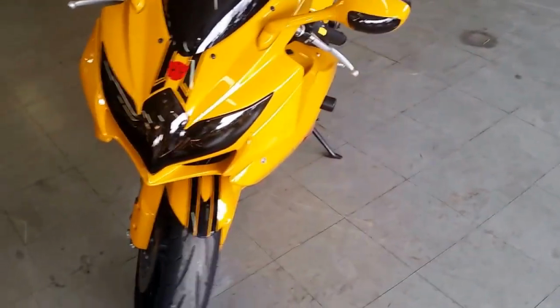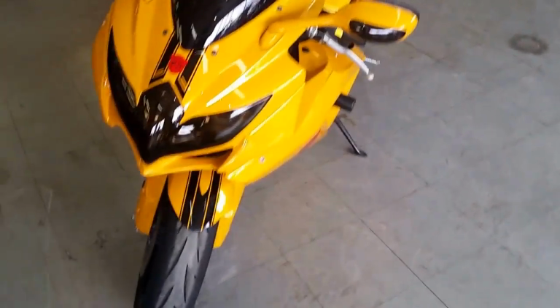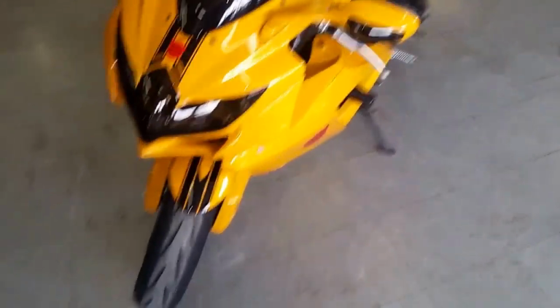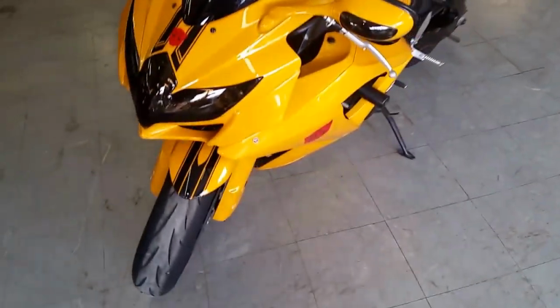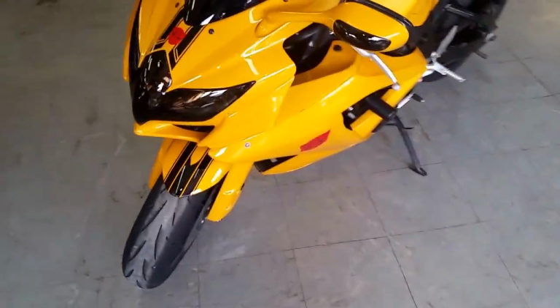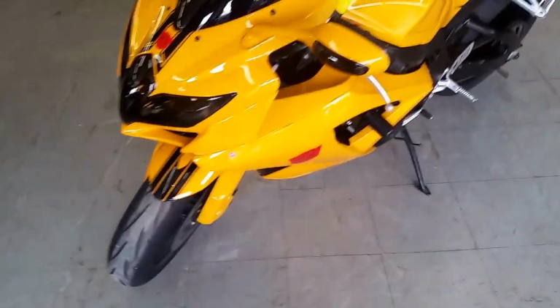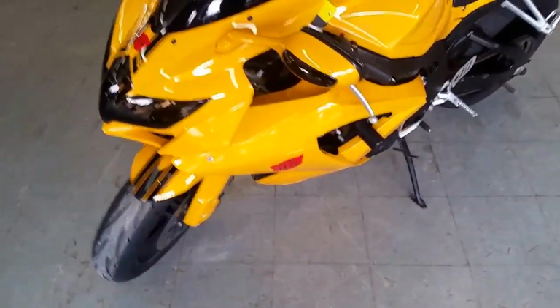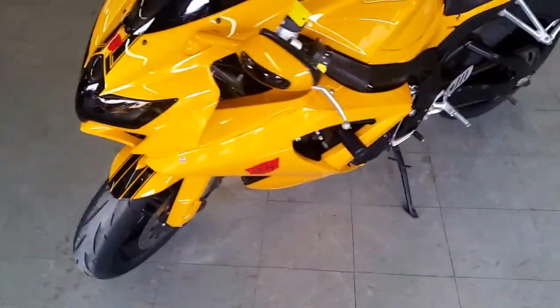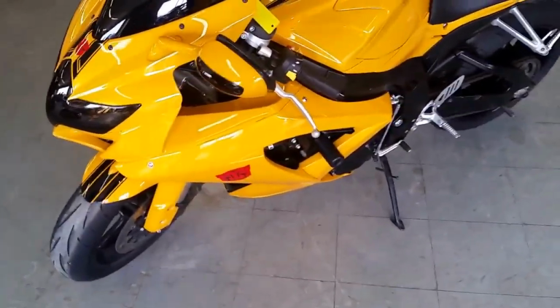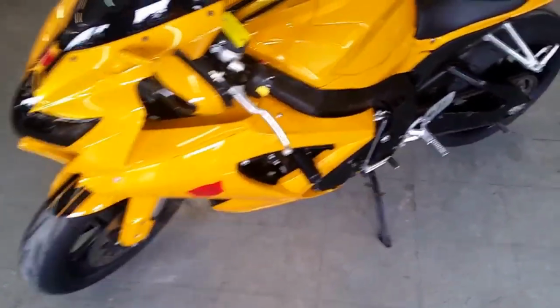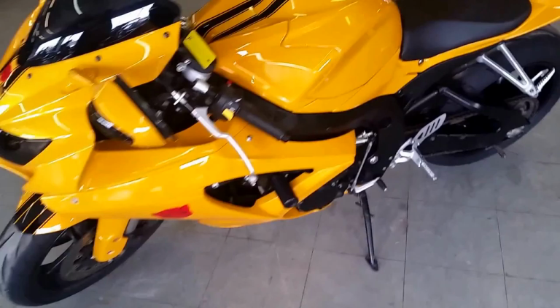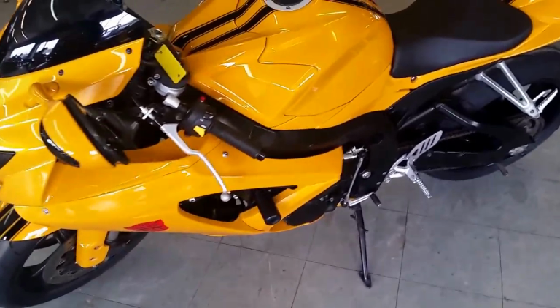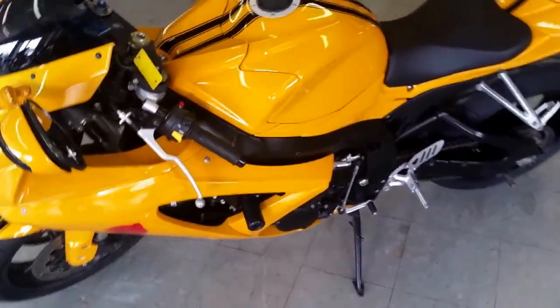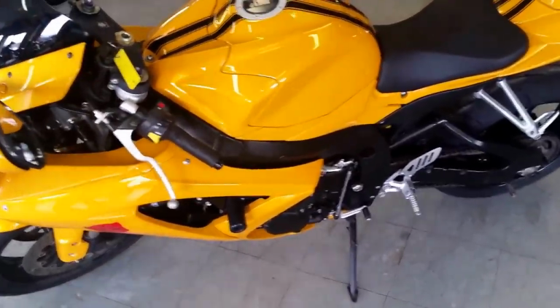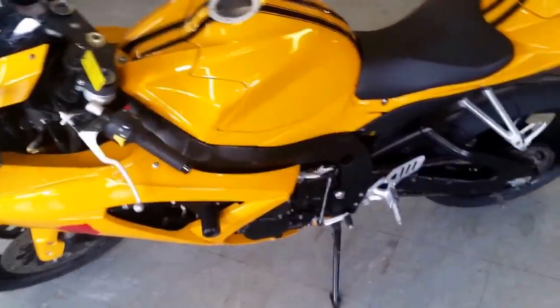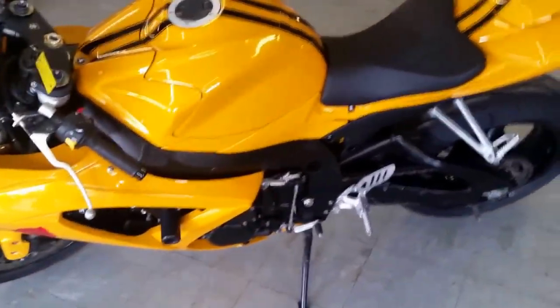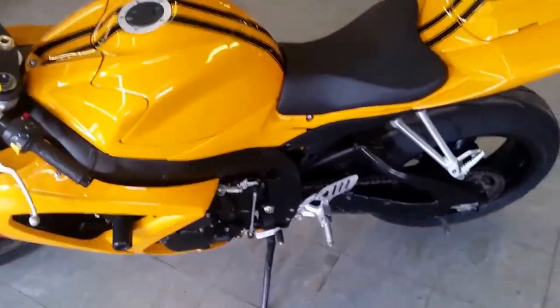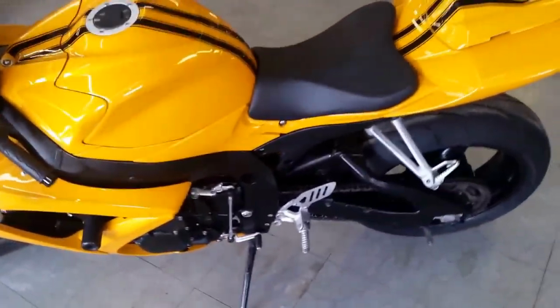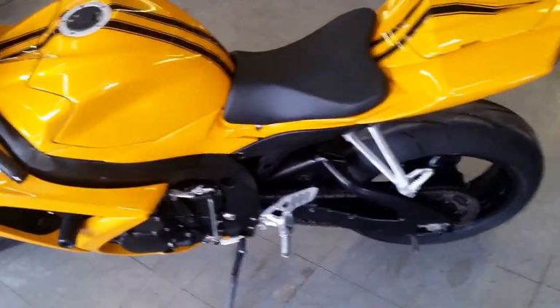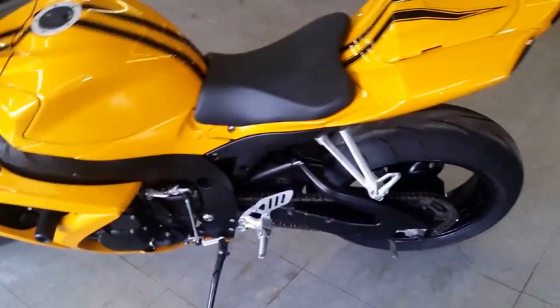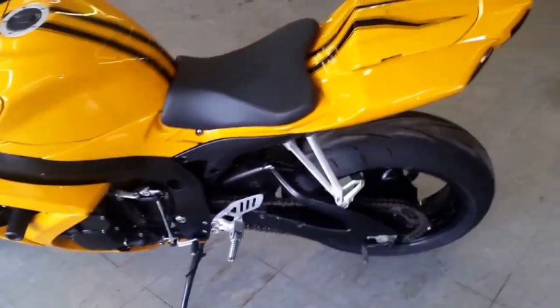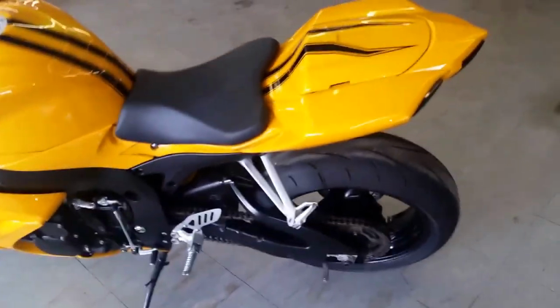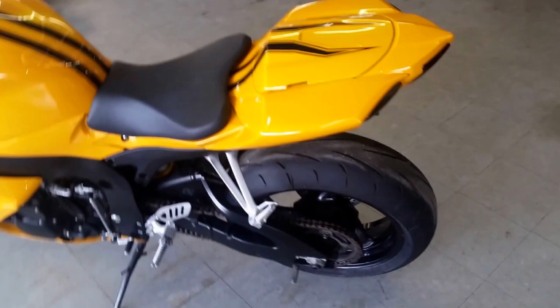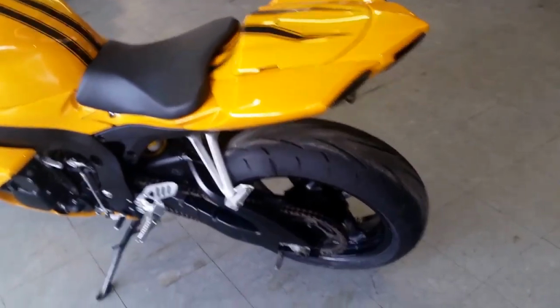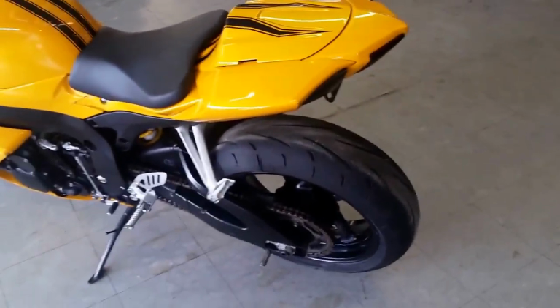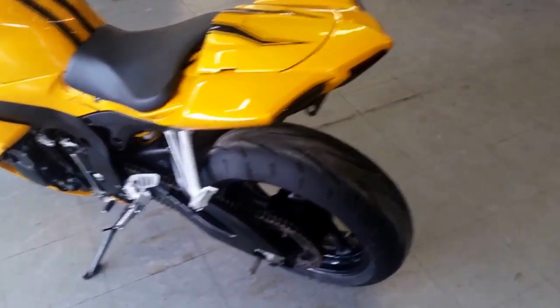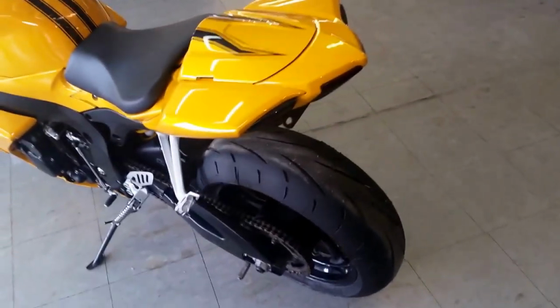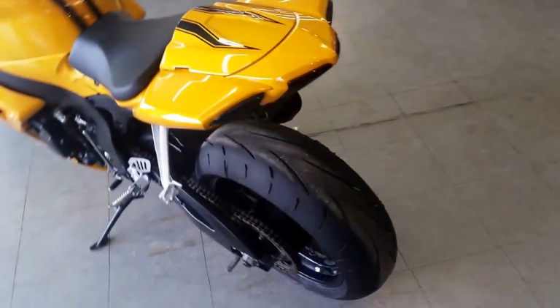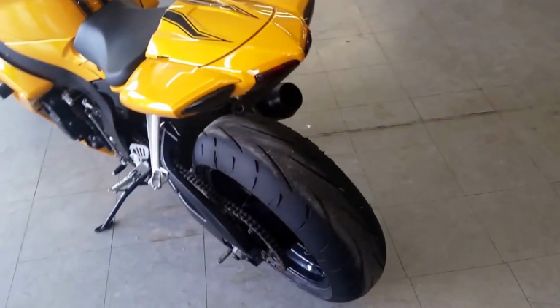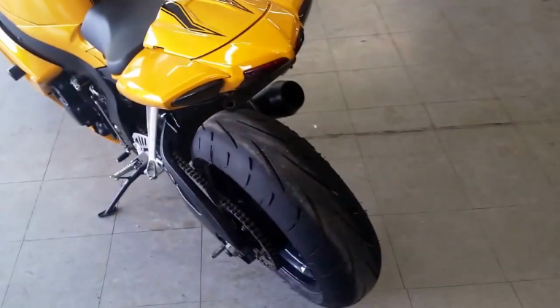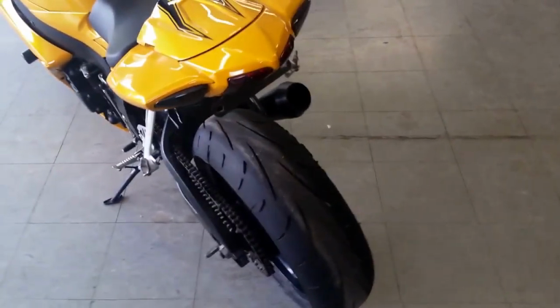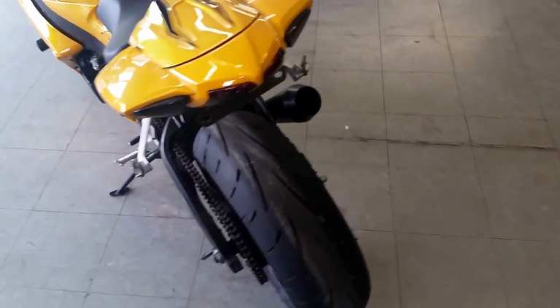Own this one of a kind Transformer Gixxer 750 for only $69.99 folks. This bike is clean. We got guaranteed financing for everyone. Give us a call or visit our website and see the other 450 bikes we have in stock at ApprovalPowersports.com.